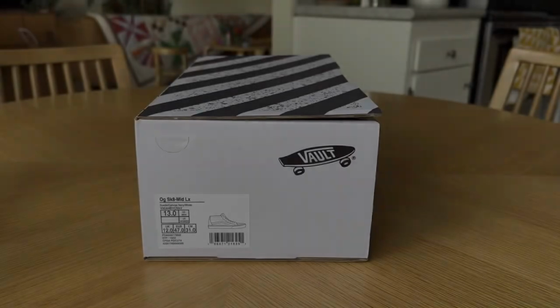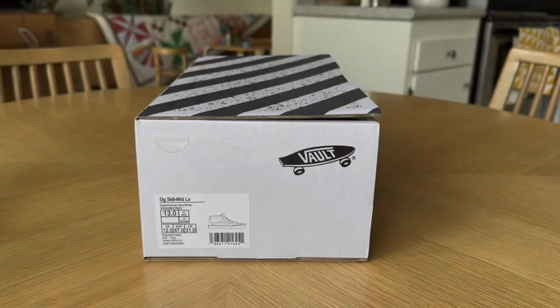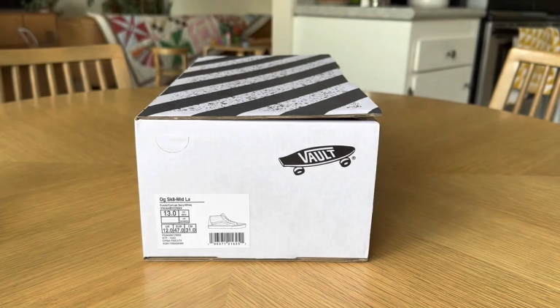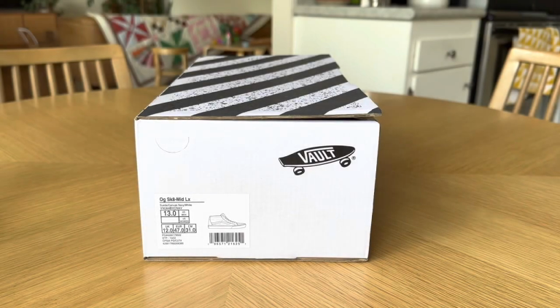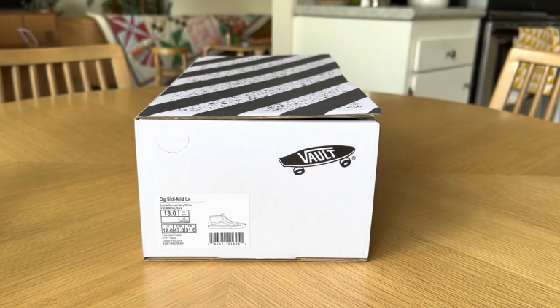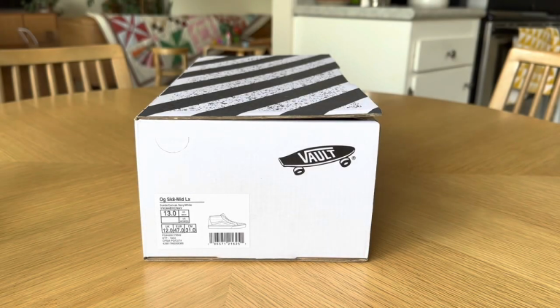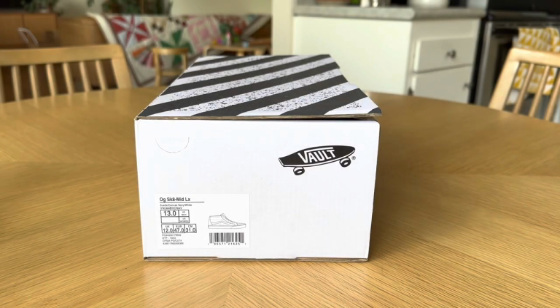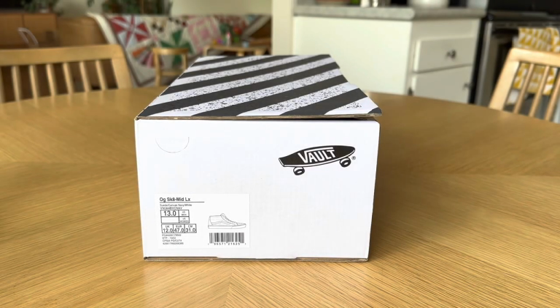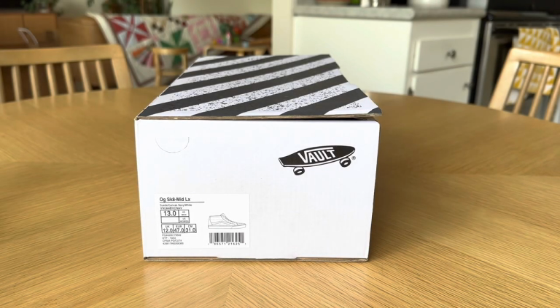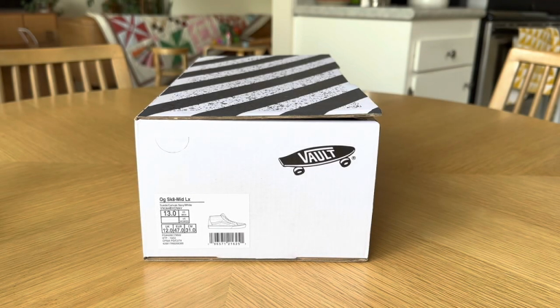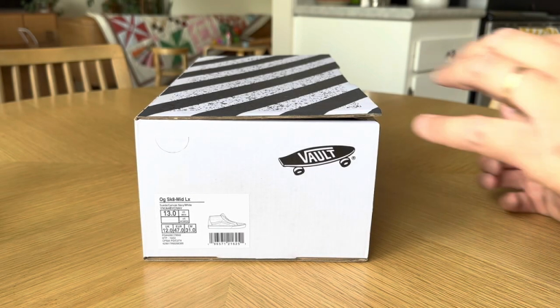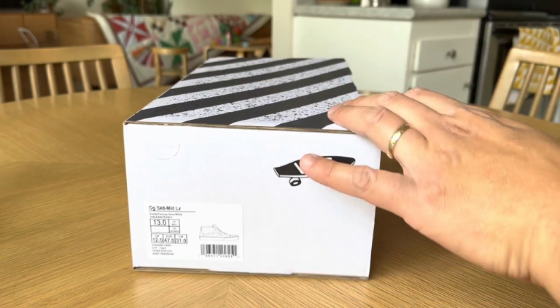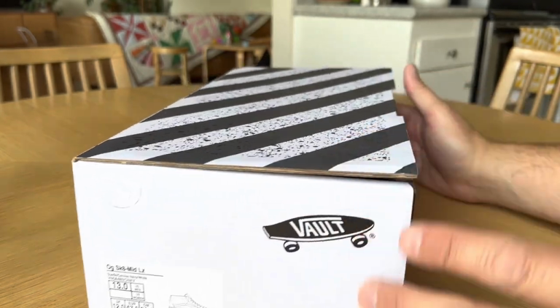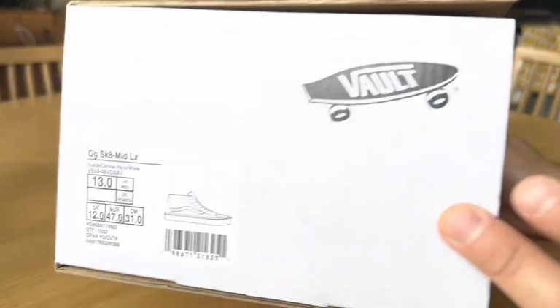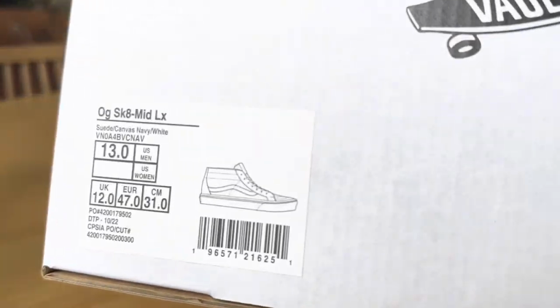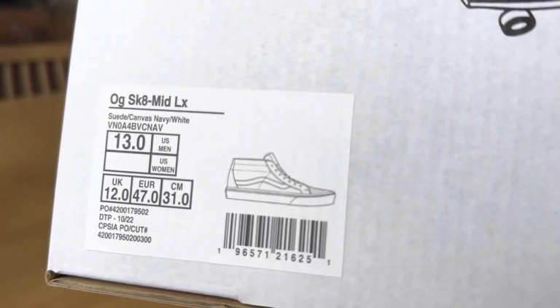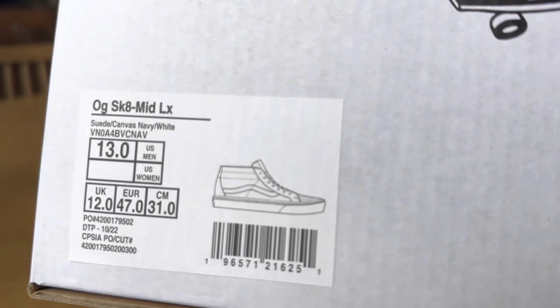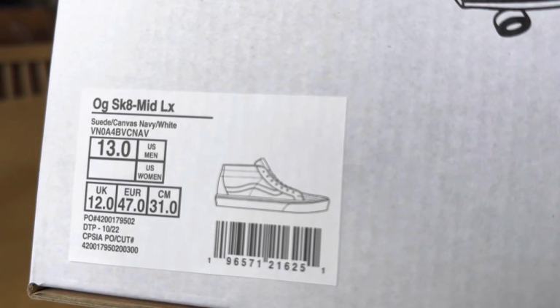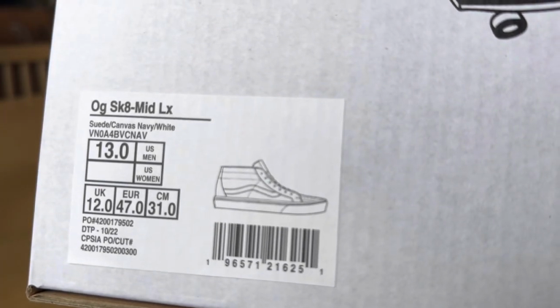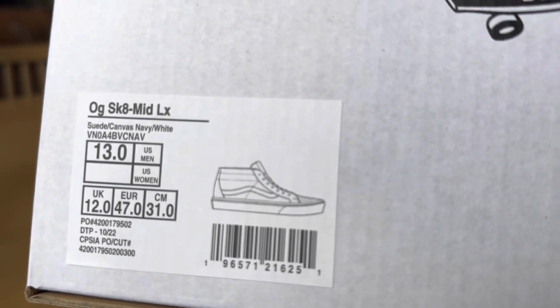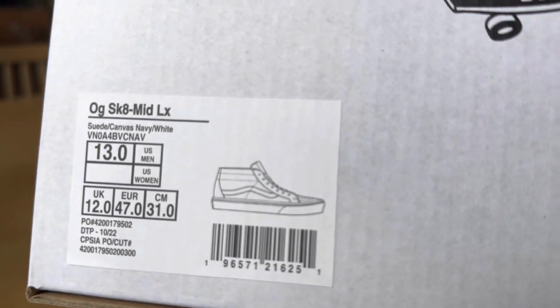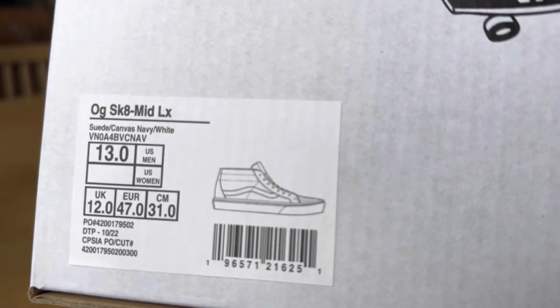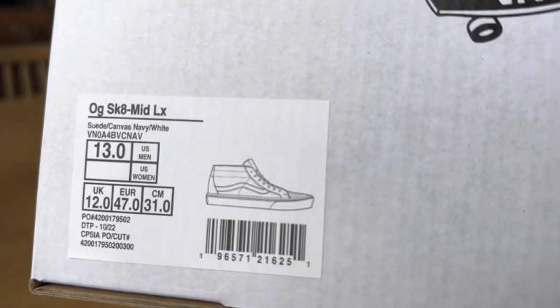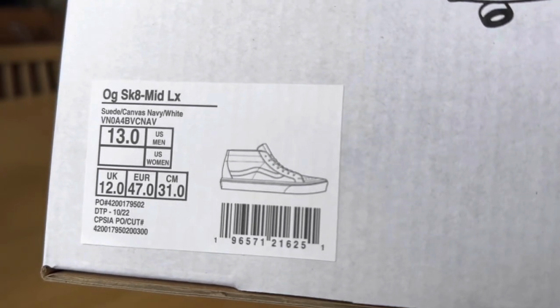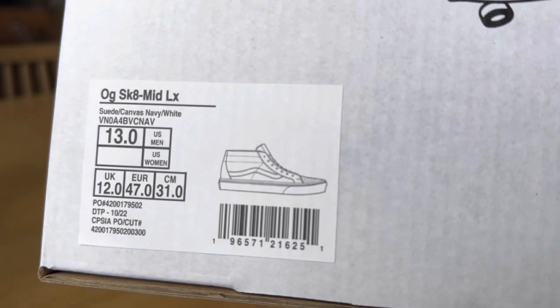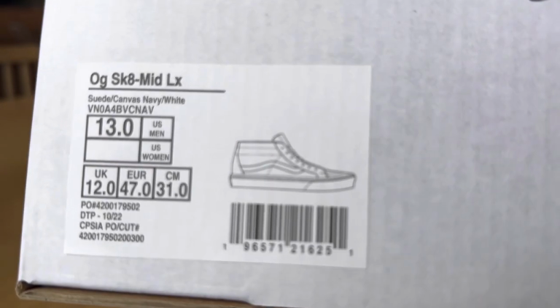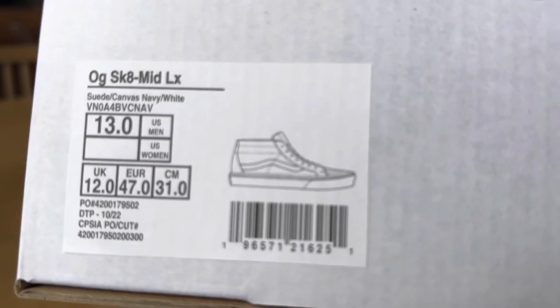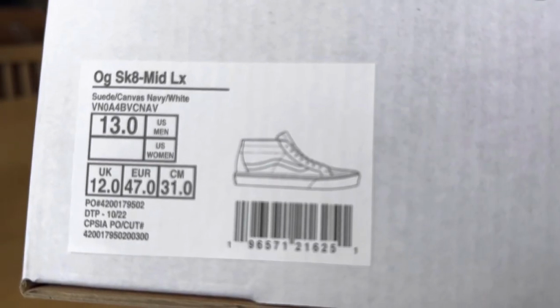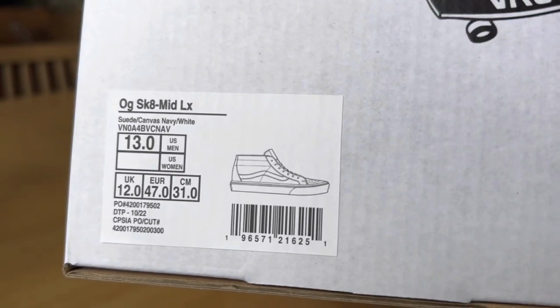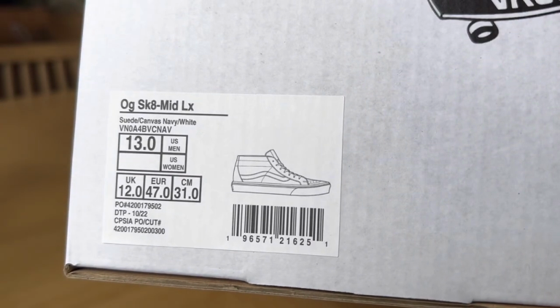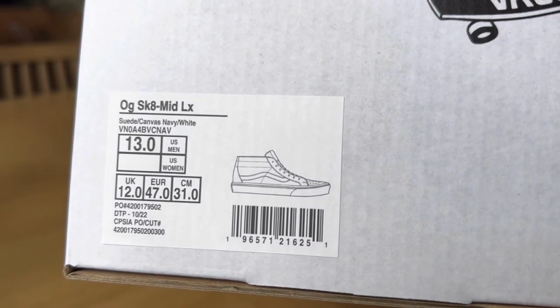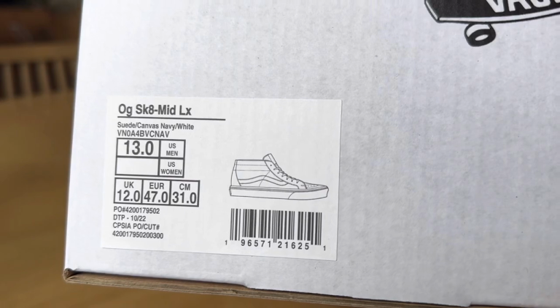Hey guys, LBF back here with another Vans review. Today, taking a look at the OG Skate Mid LX in the suede canvas navy white colorway, size 13. Retail was $95.